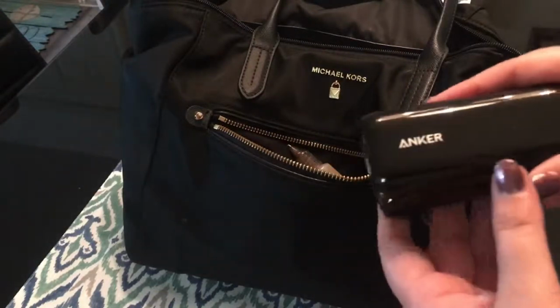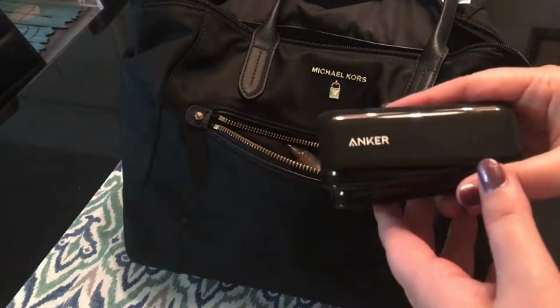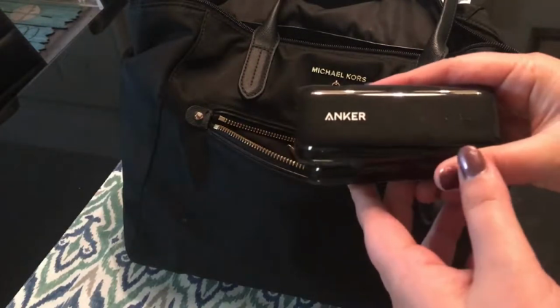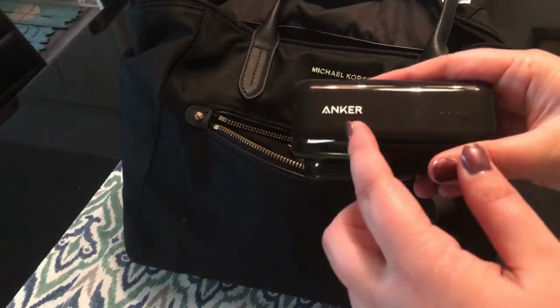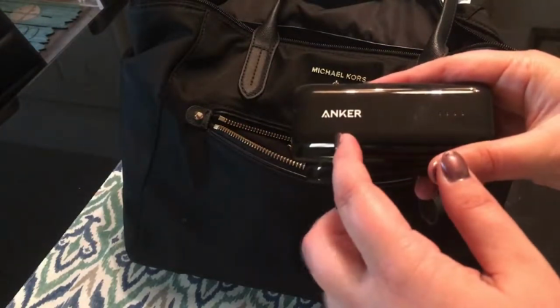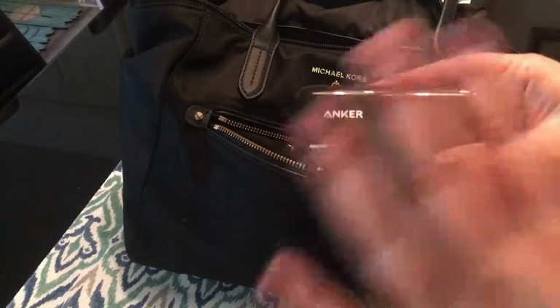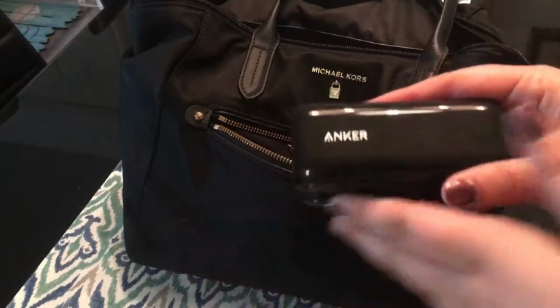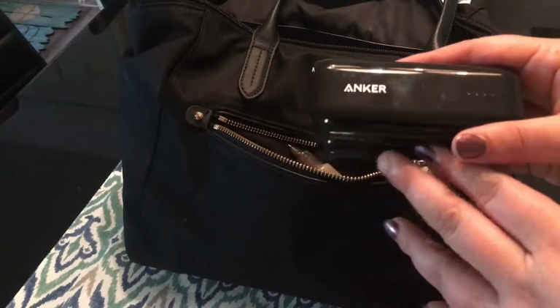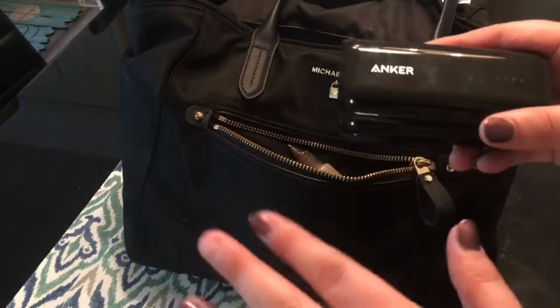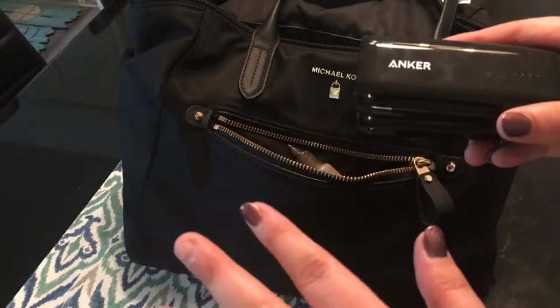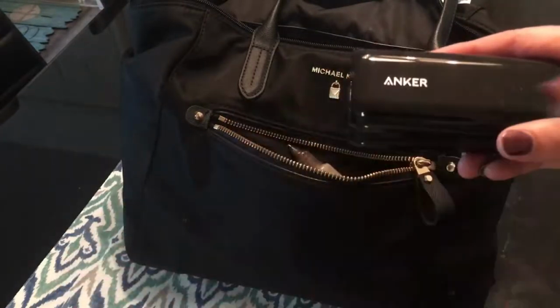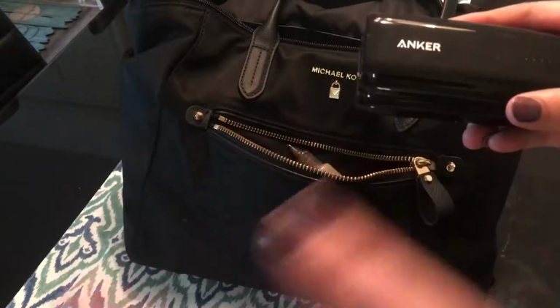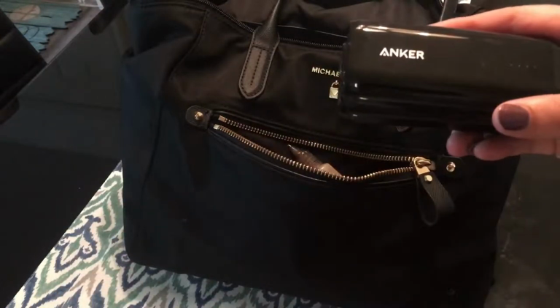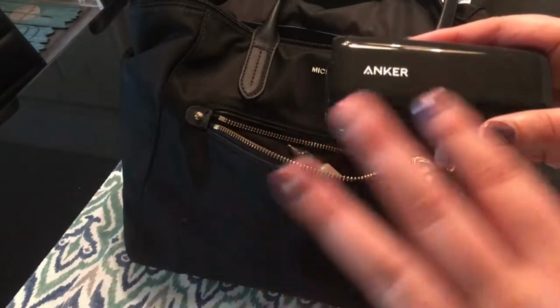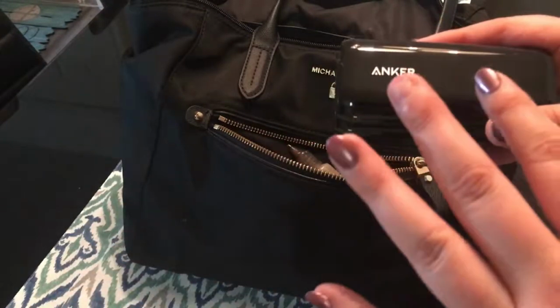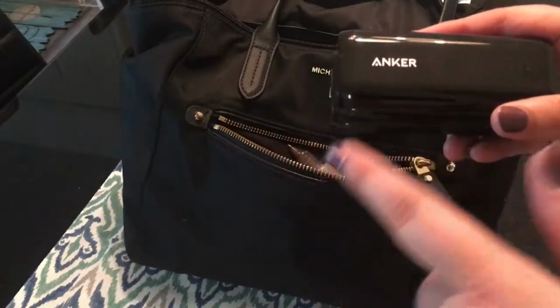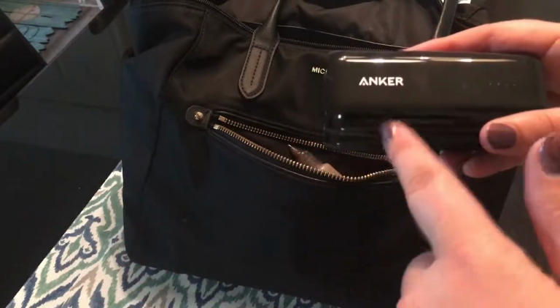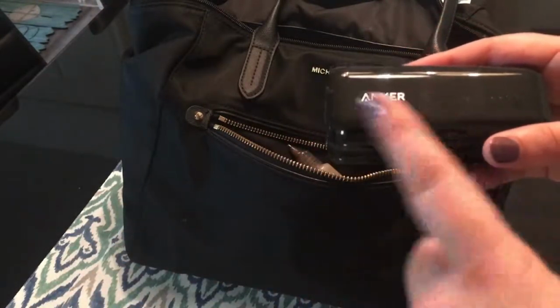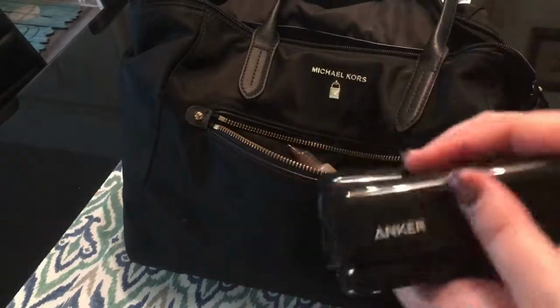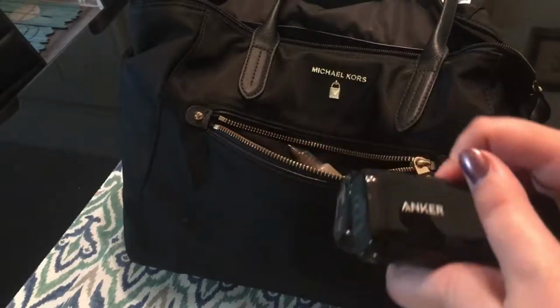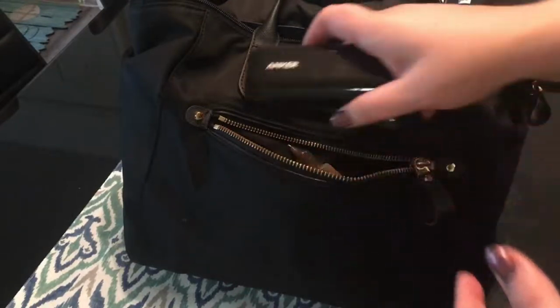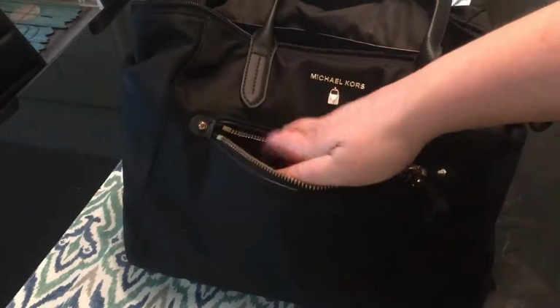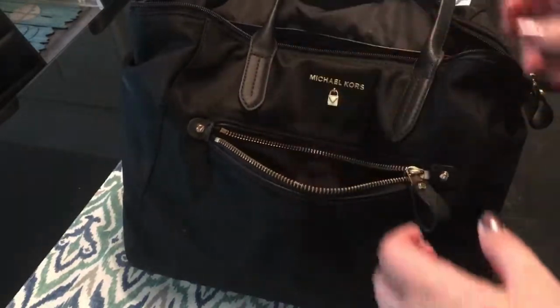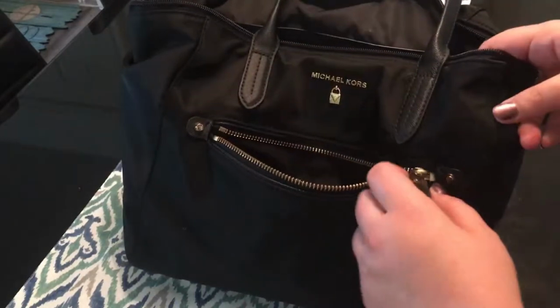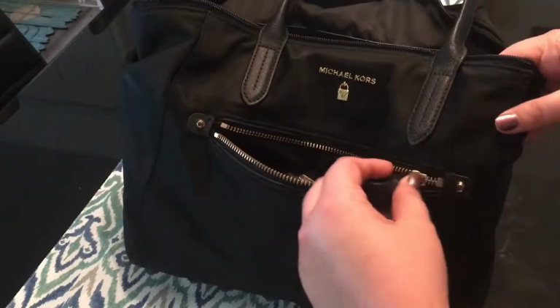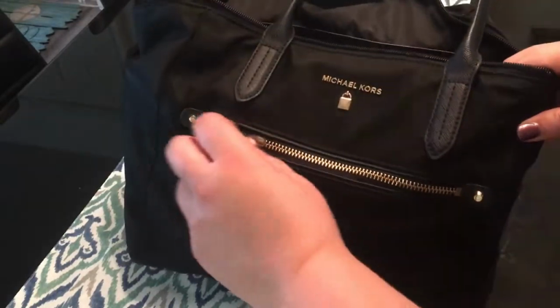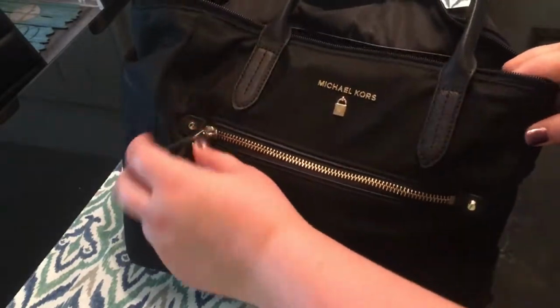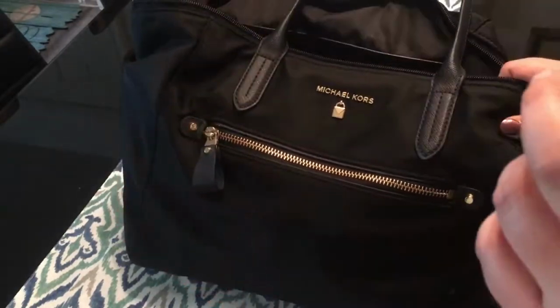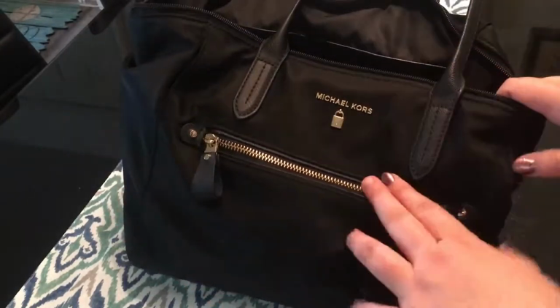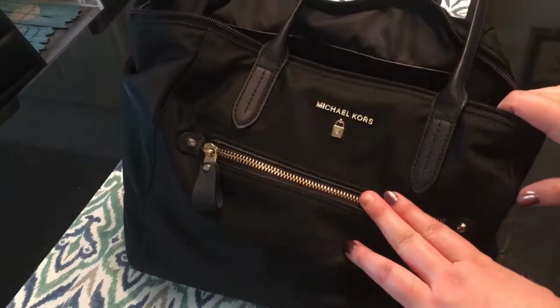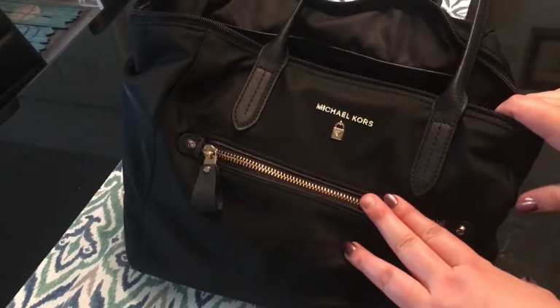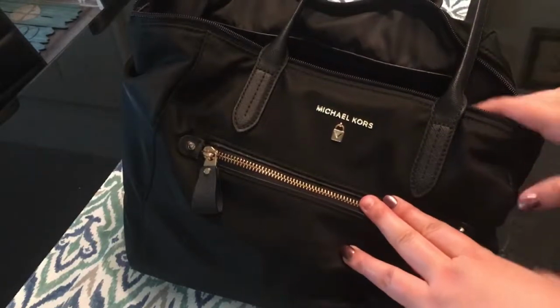These are Anker battery packs and they are amazing. I've gone to DC, taken all the pictures in the world, and this battery pack is just perfect — especially for trips. So that's all that needs to go in there.